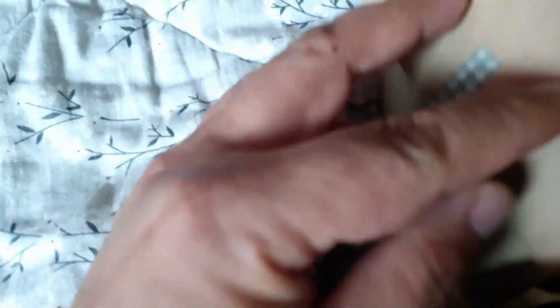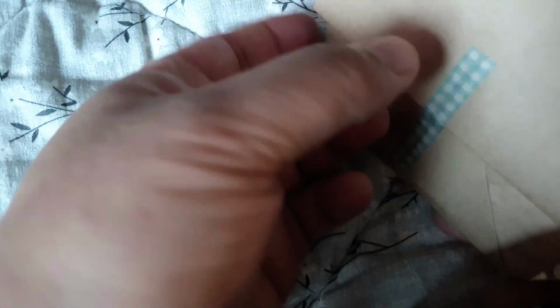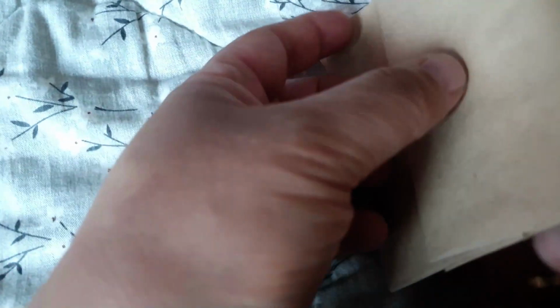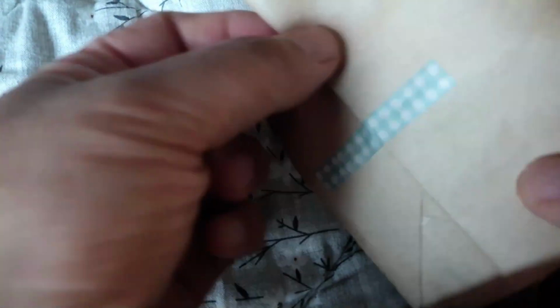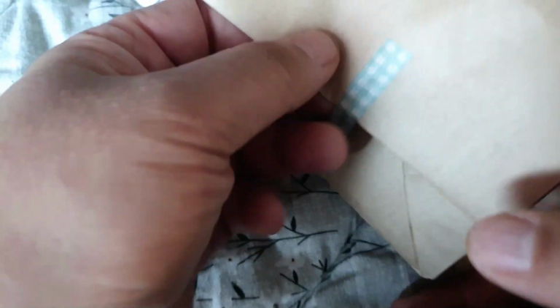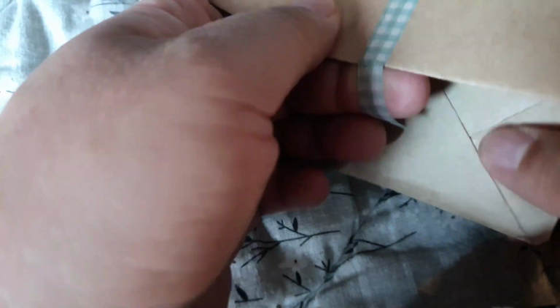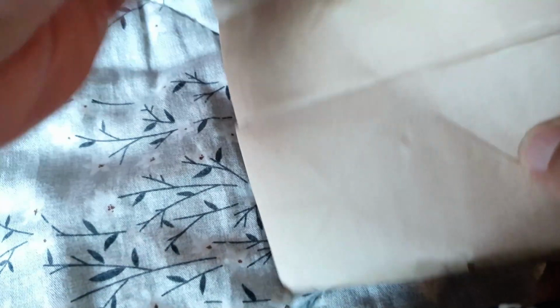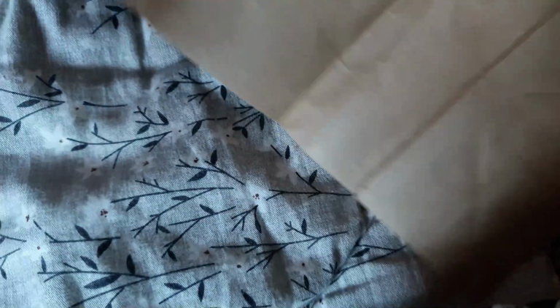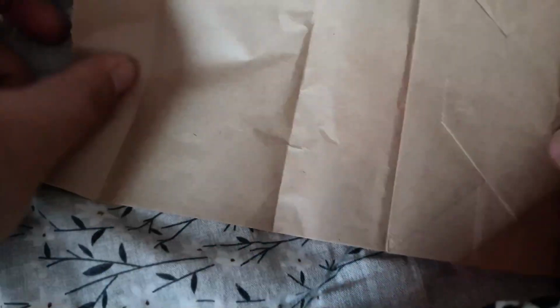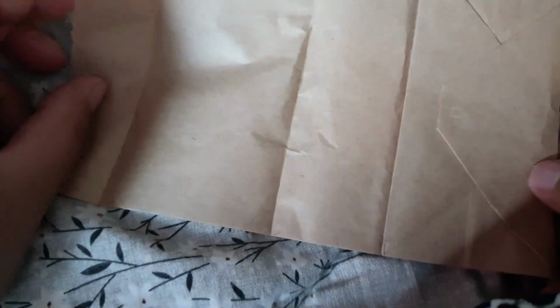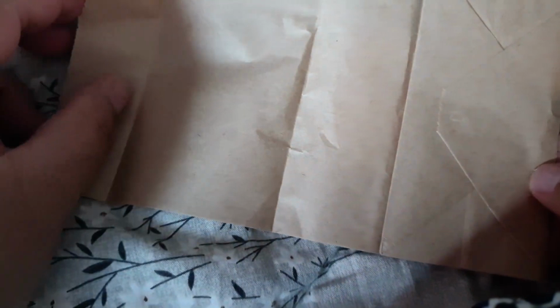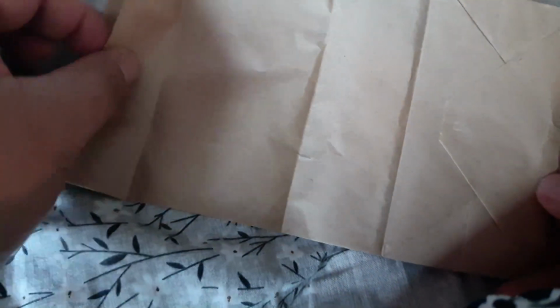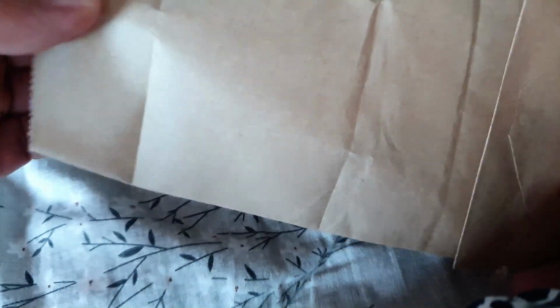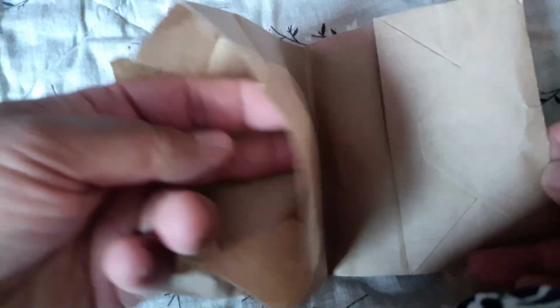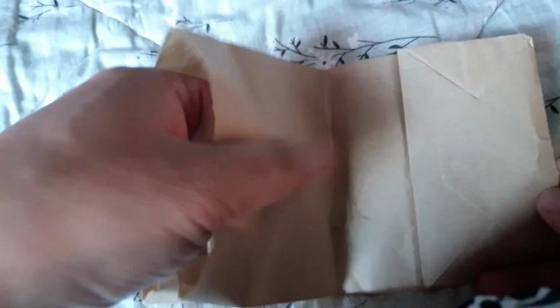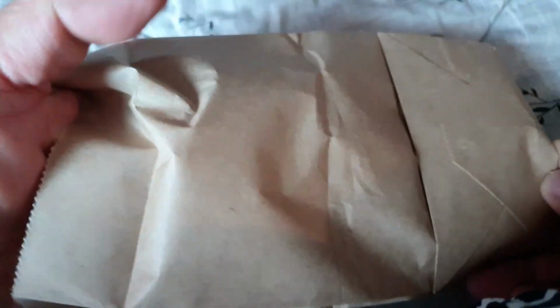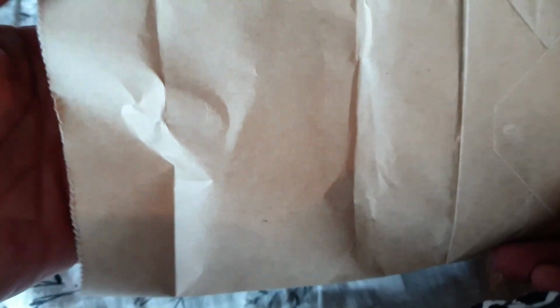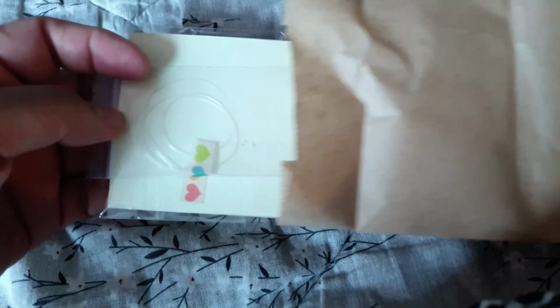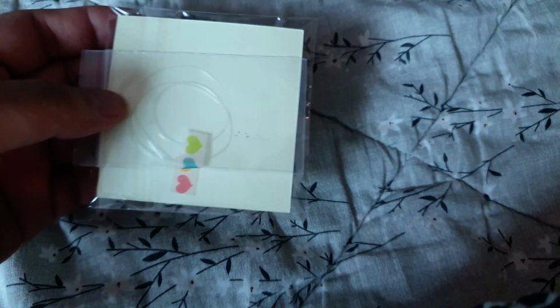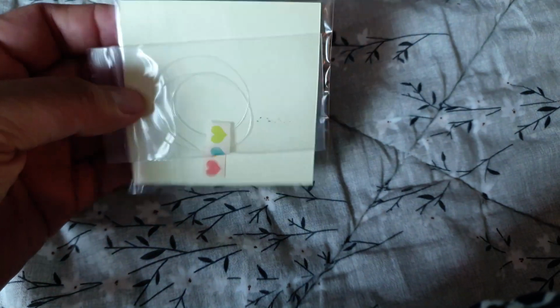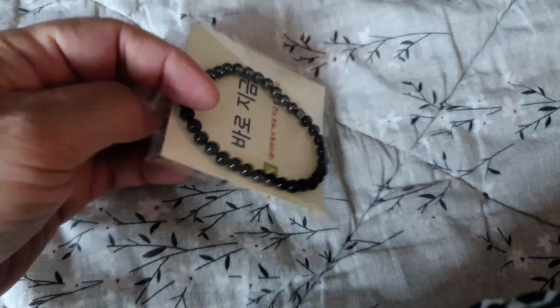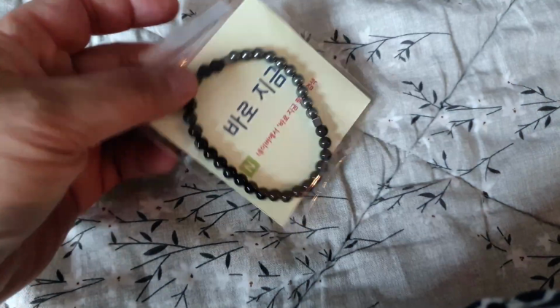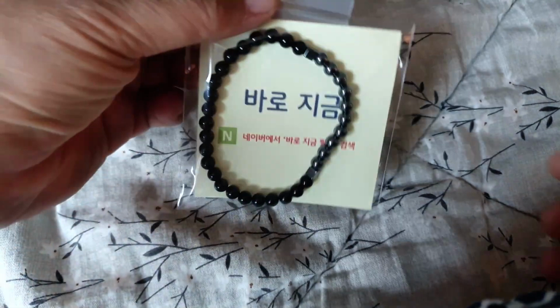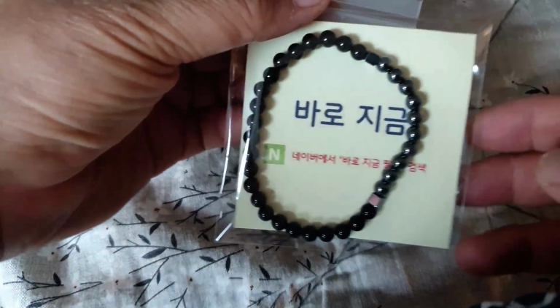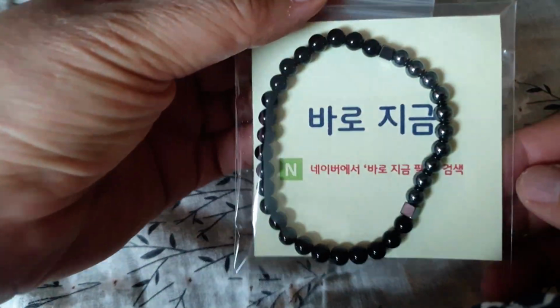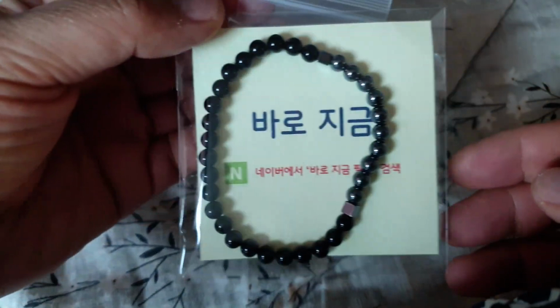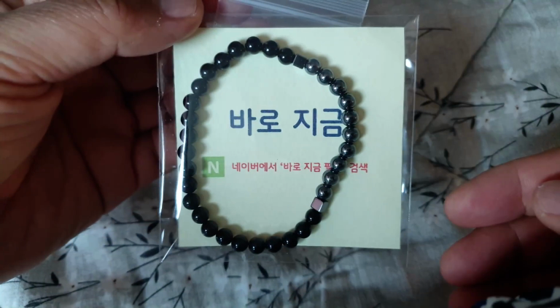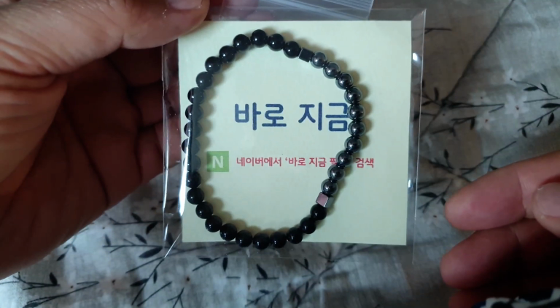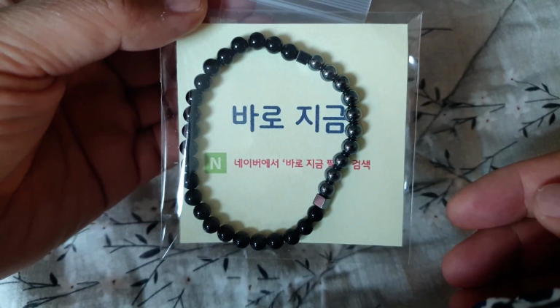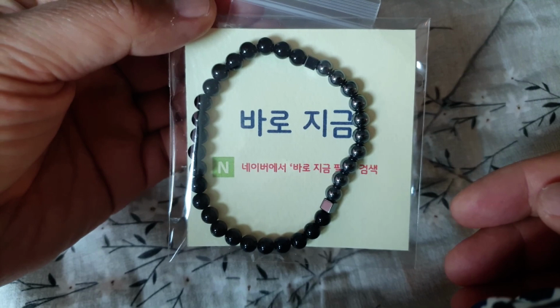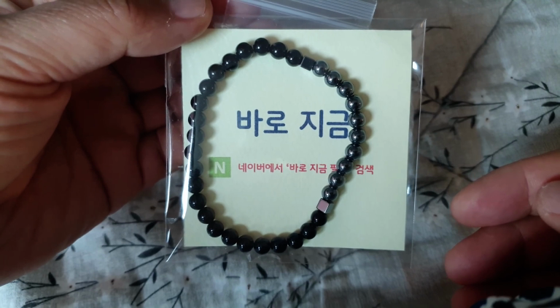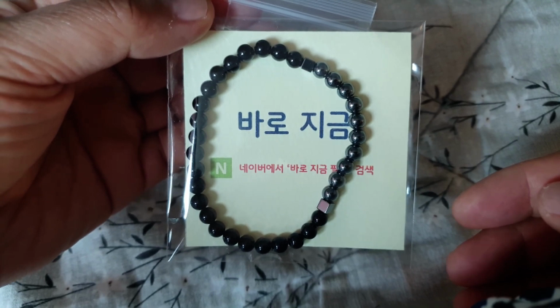This is a video game that I am going to play. I am going to play the game.